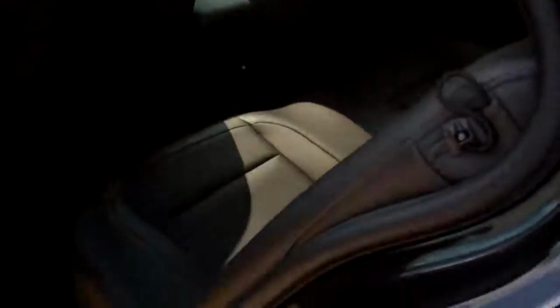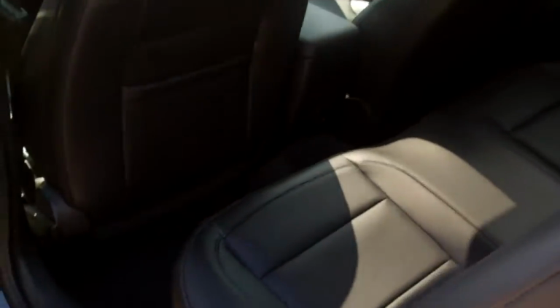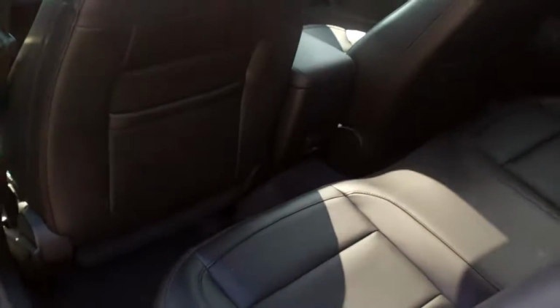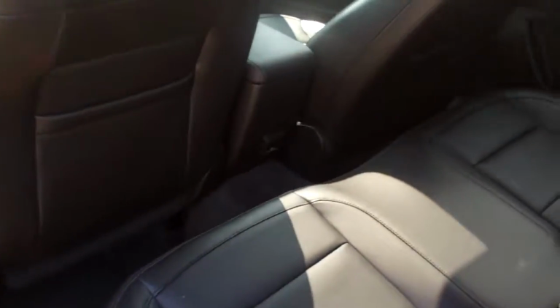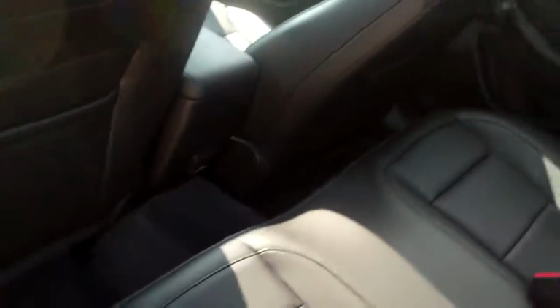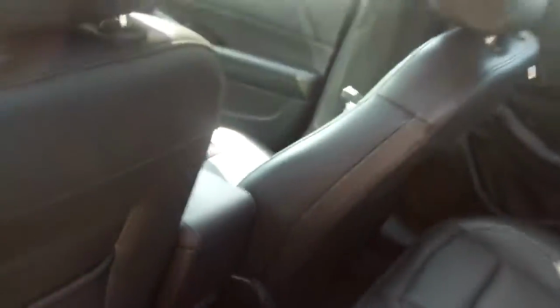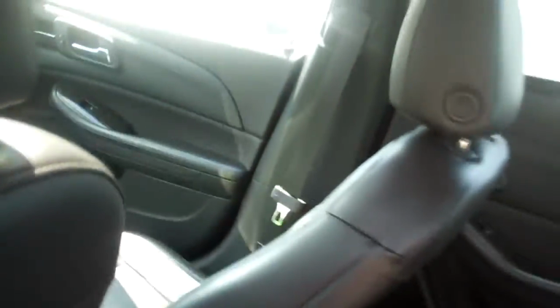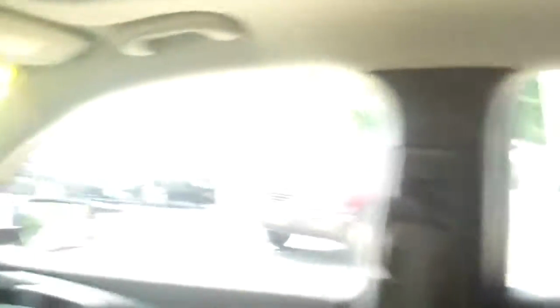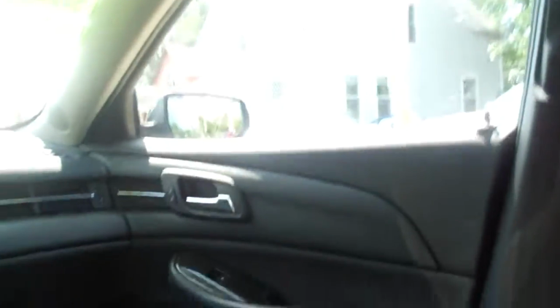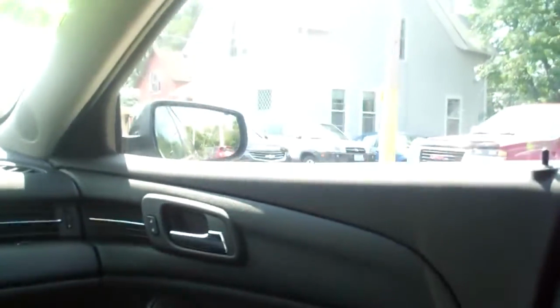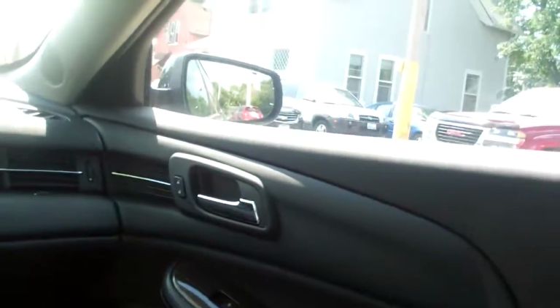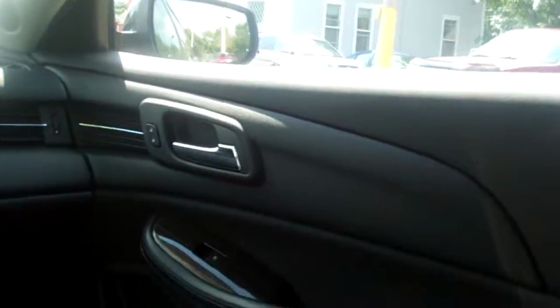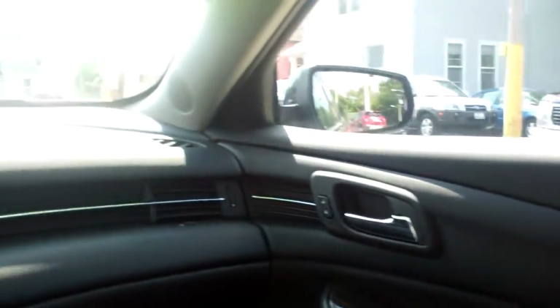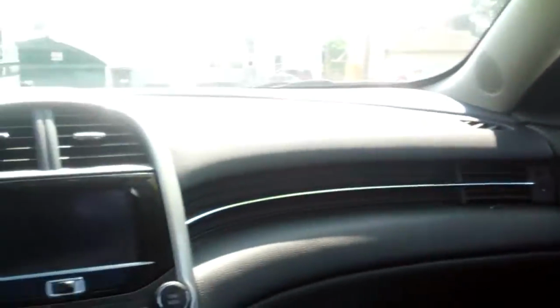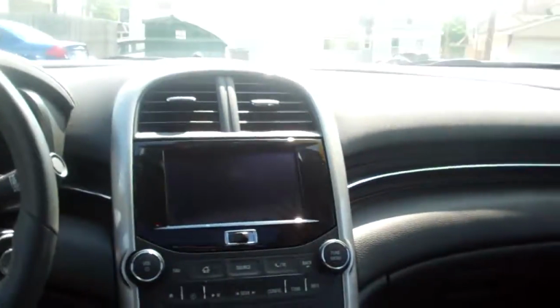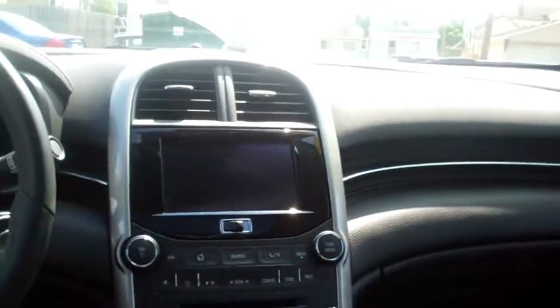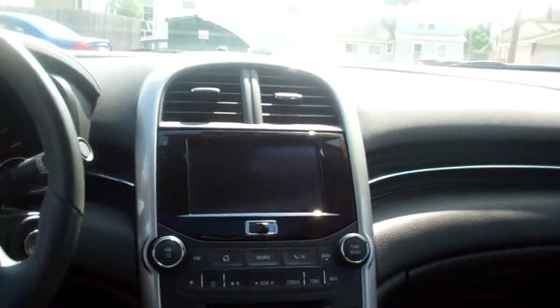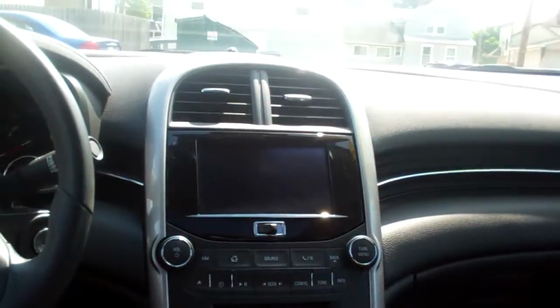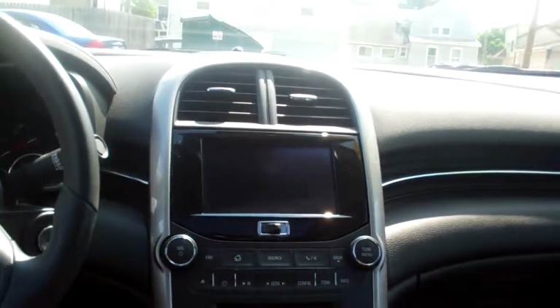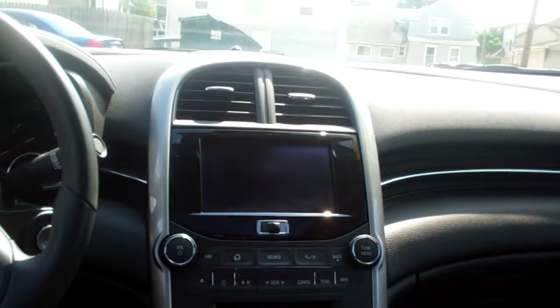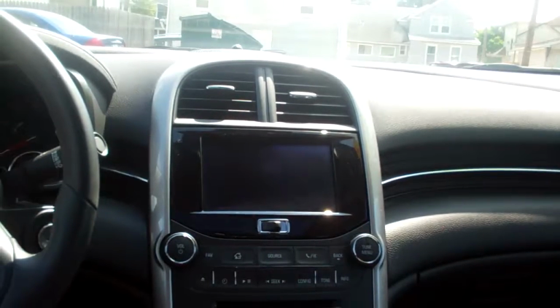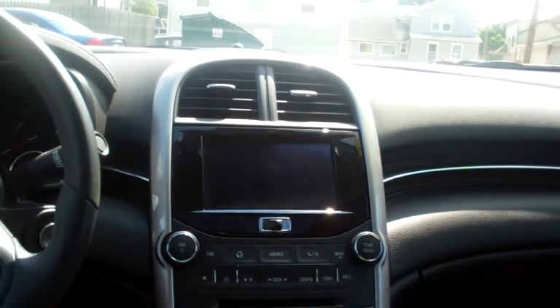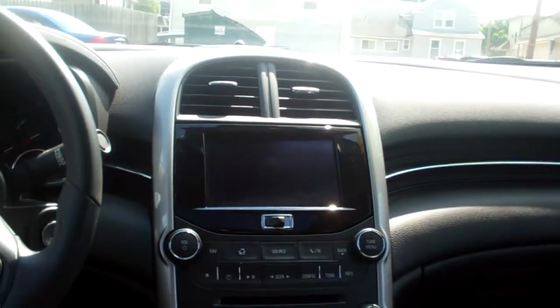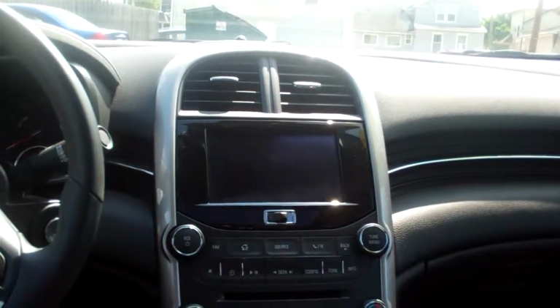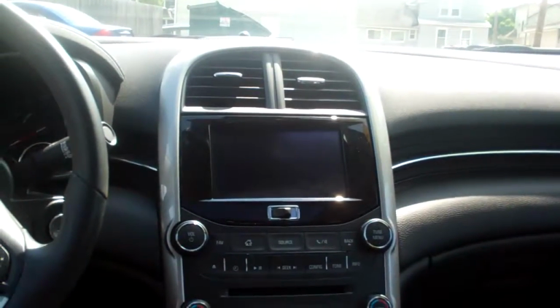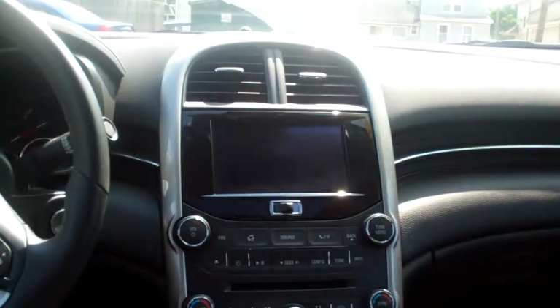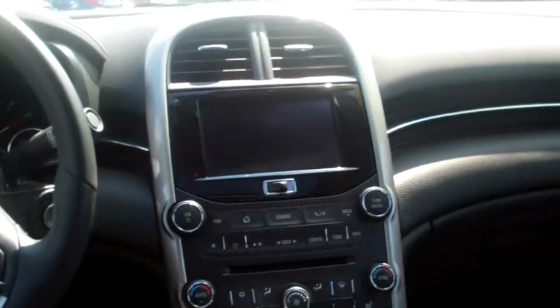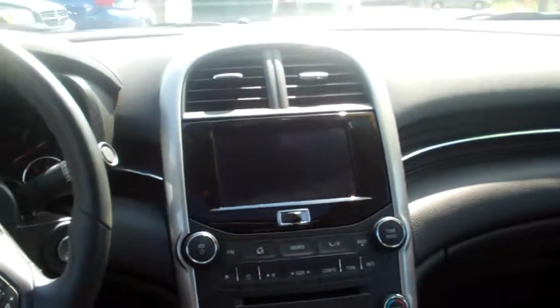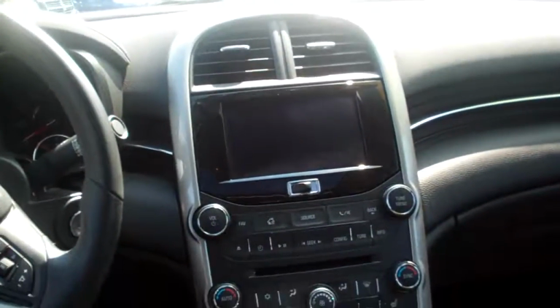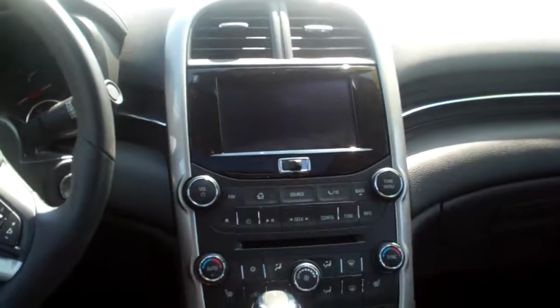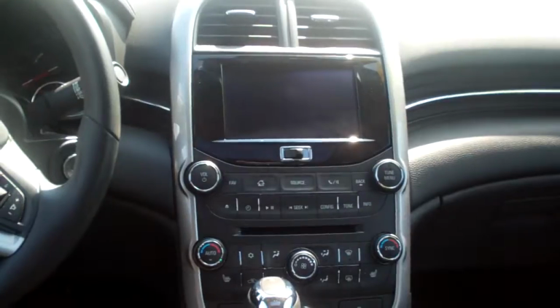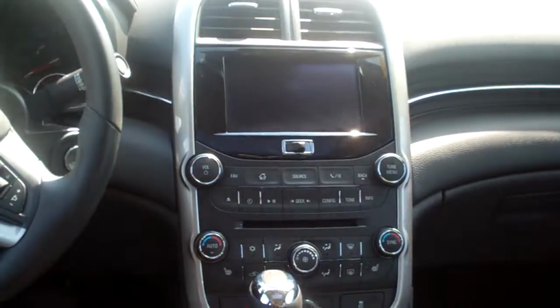Ebony leather, nice and clean in here. Power windows, door locks, wood trim, AM/FM/CD, satellite radio, upgraded Pioneer sound. That's where your backup camera shows up there too.